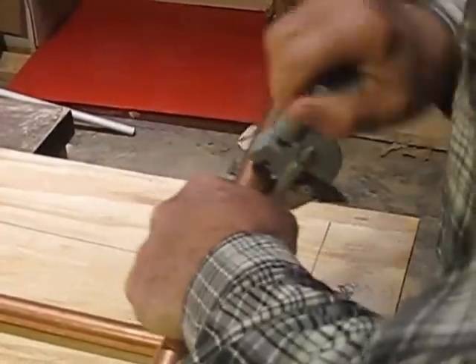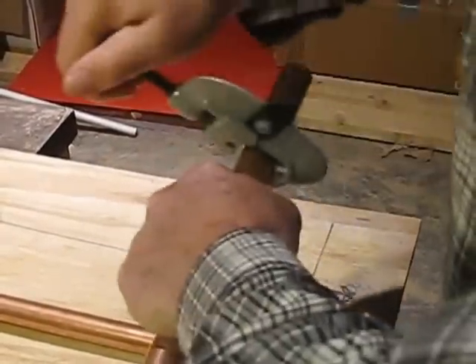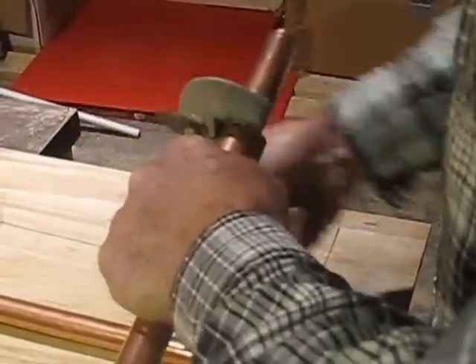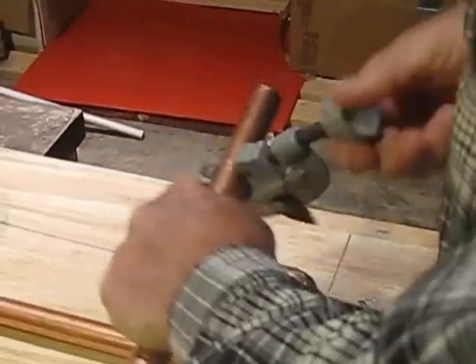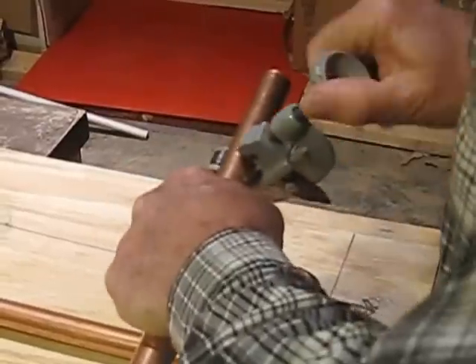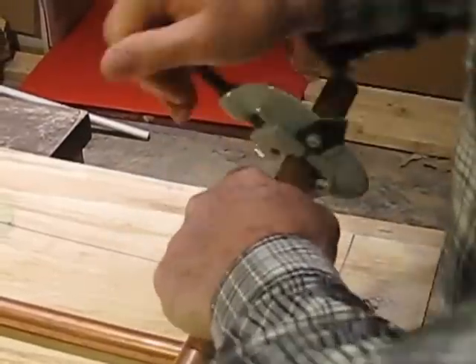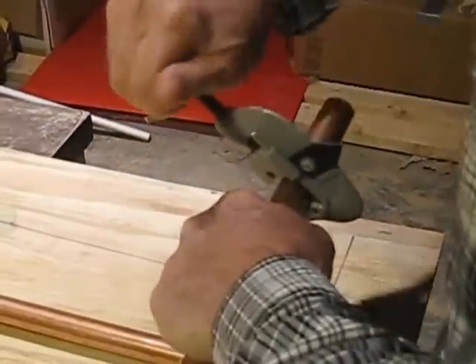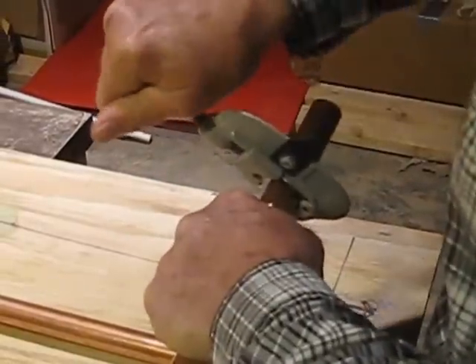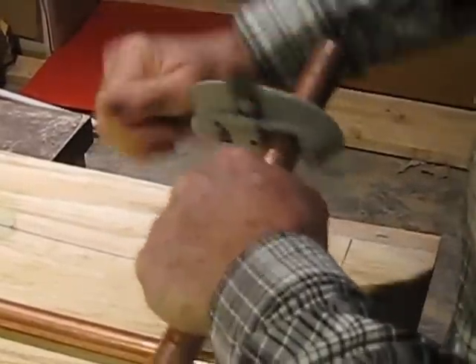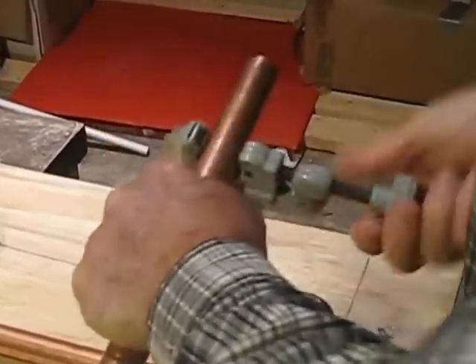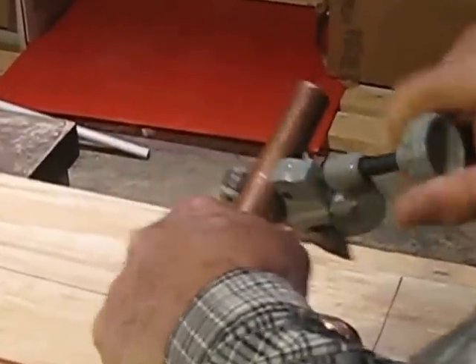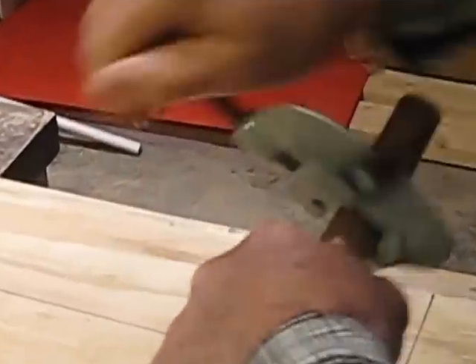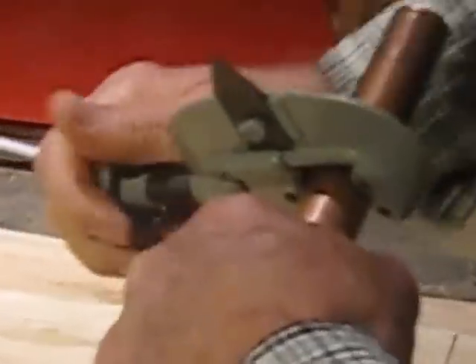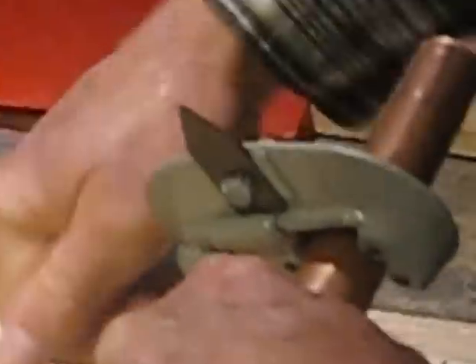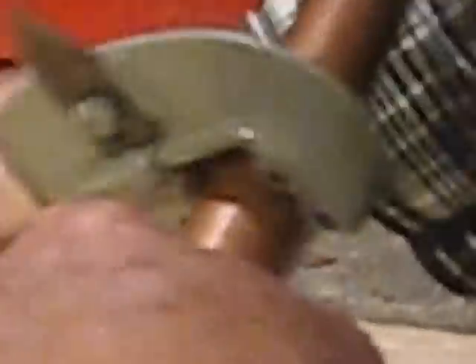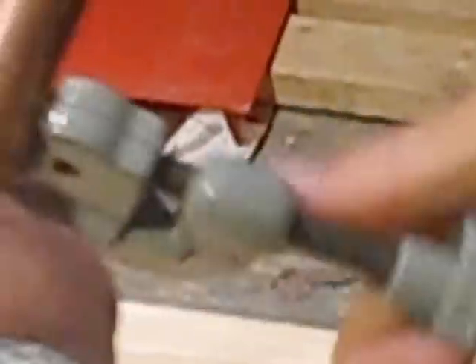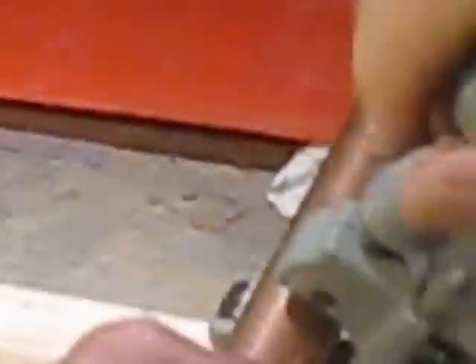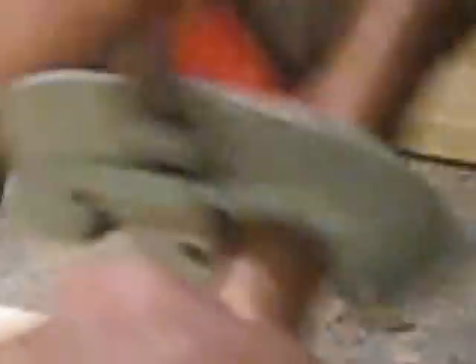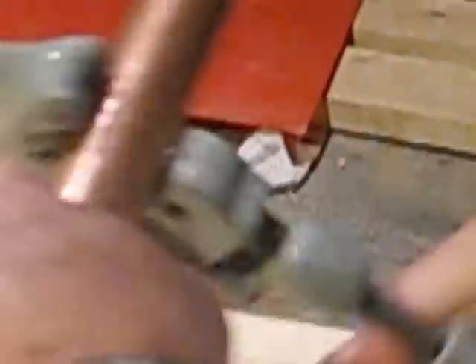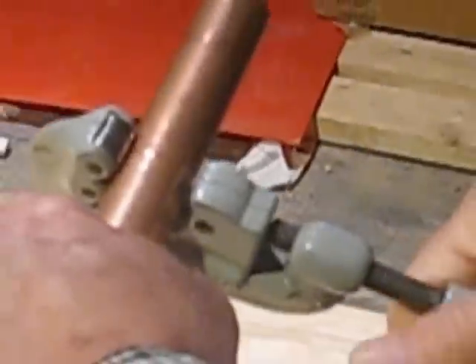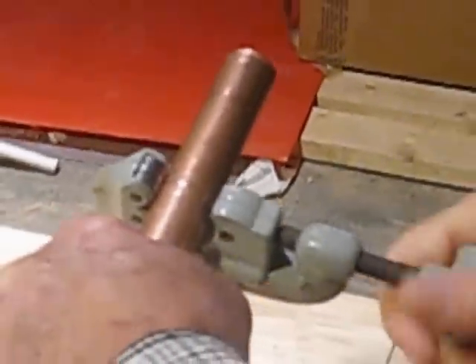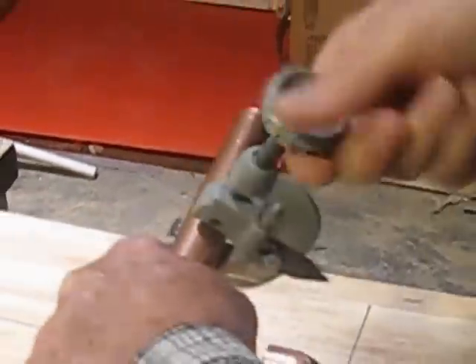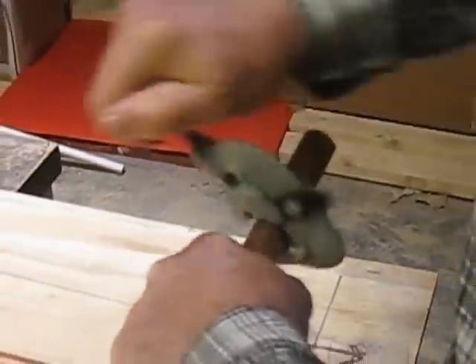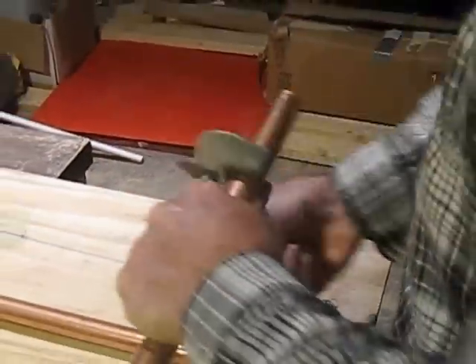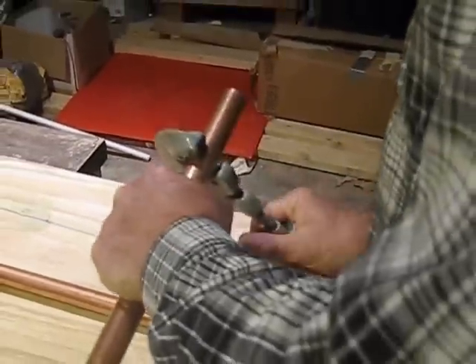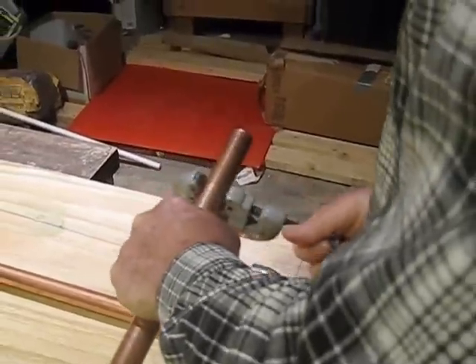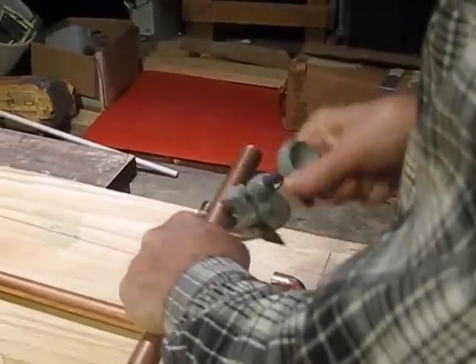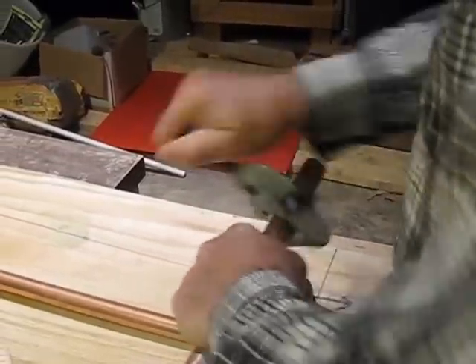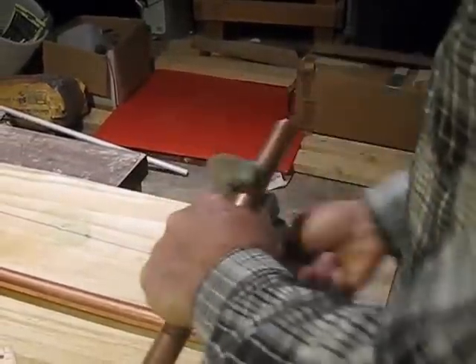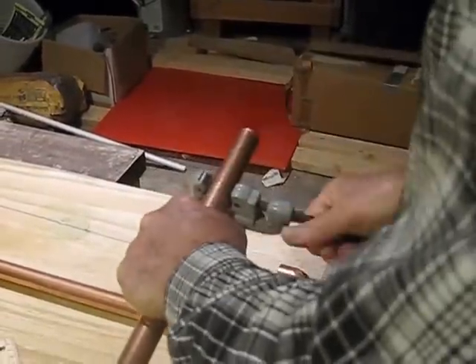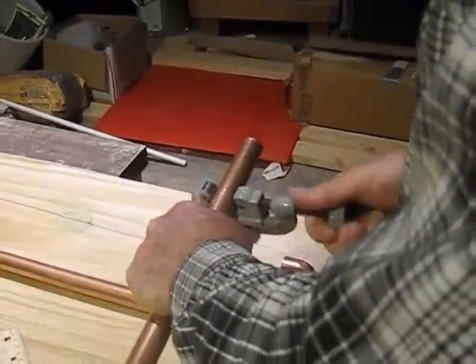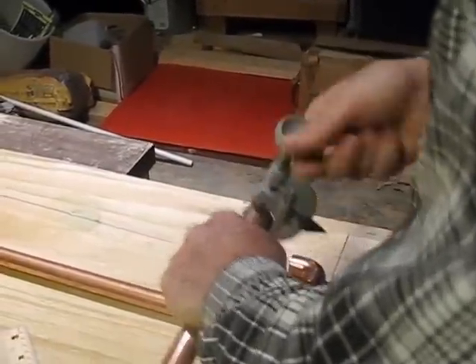You turn the cutter a time or two, you tighten it up each time you go around, and it will cut the copper tube for you.